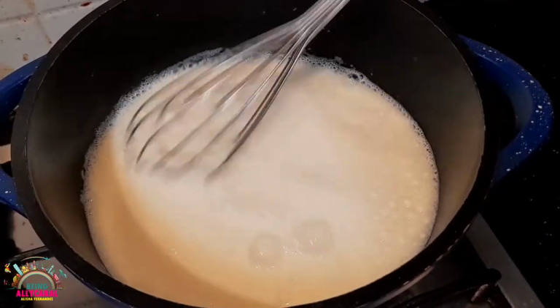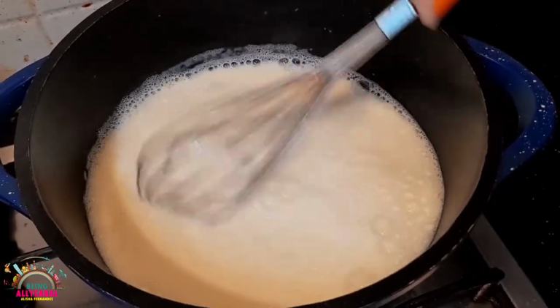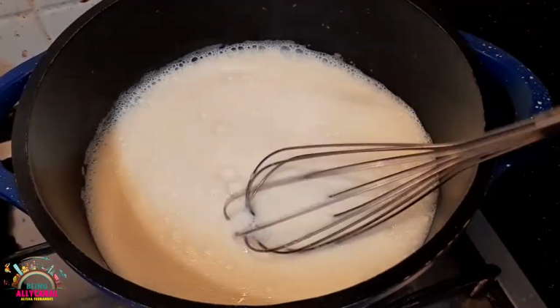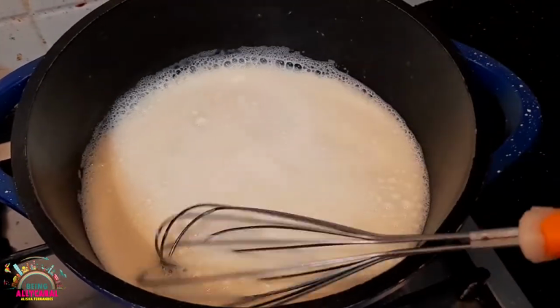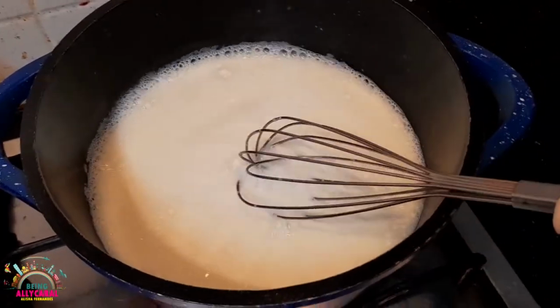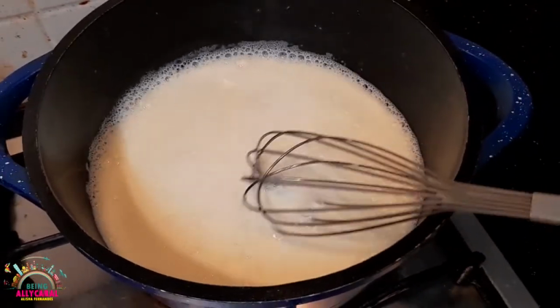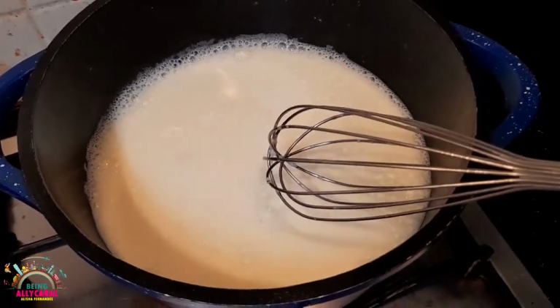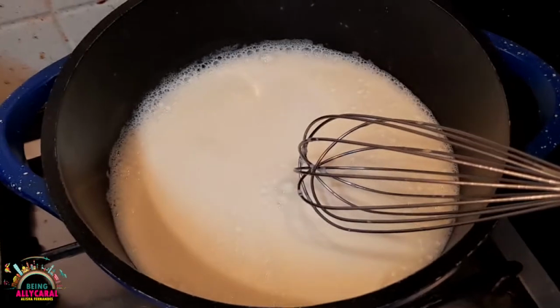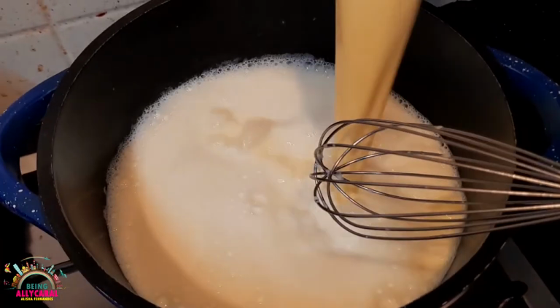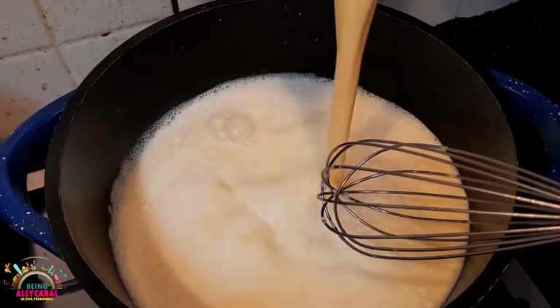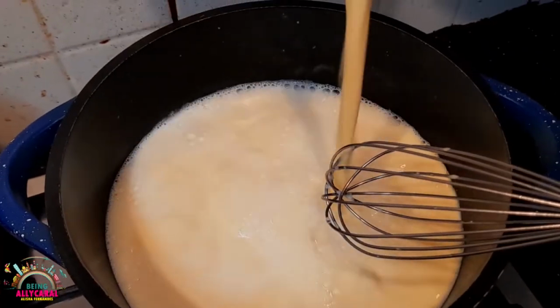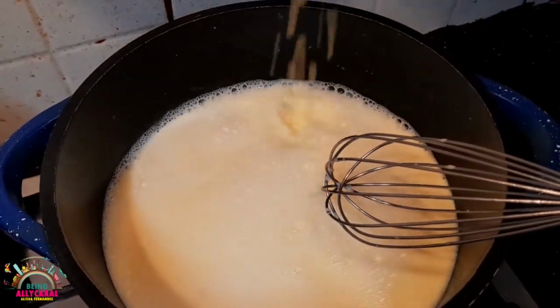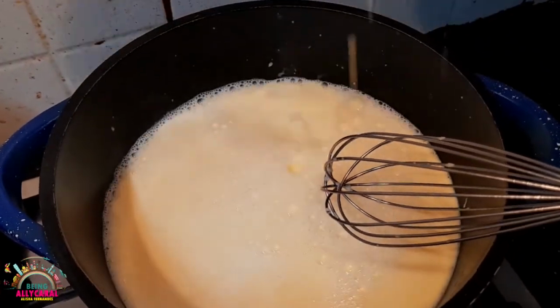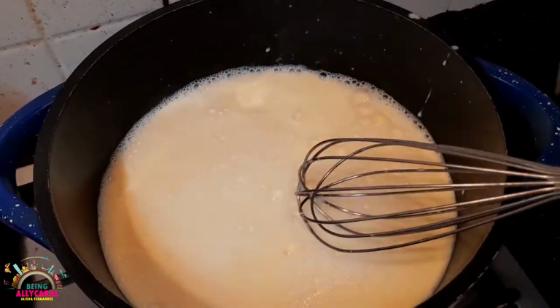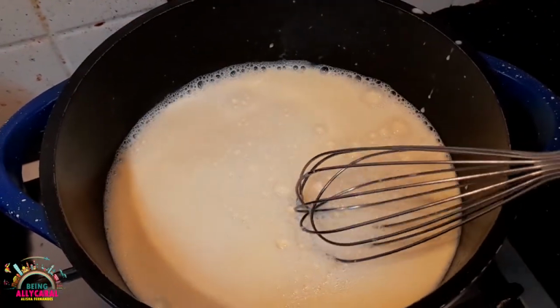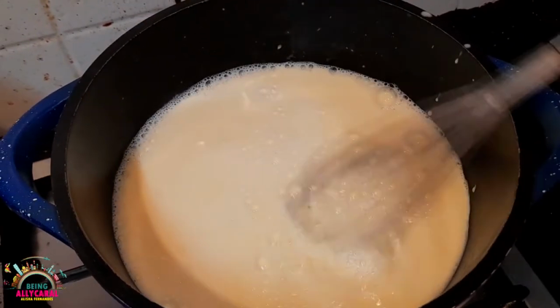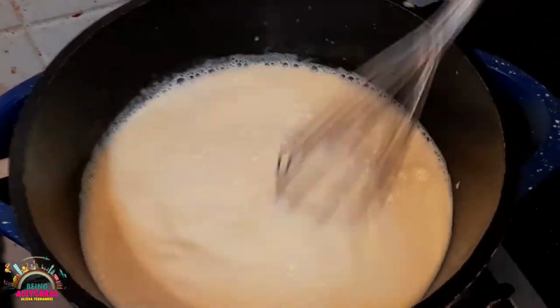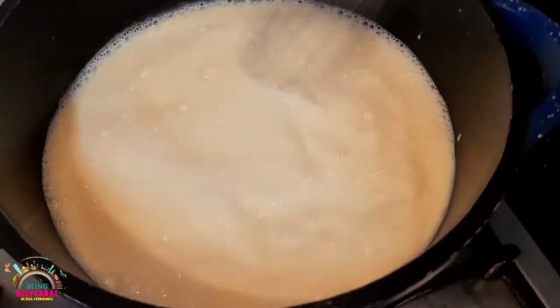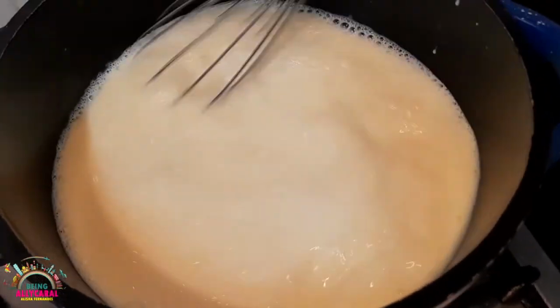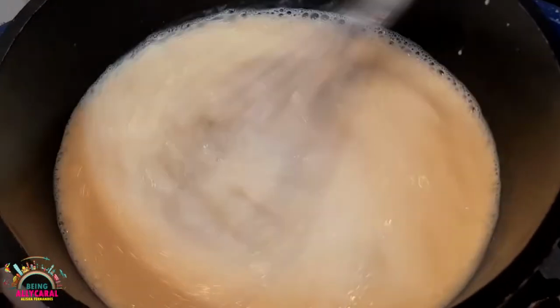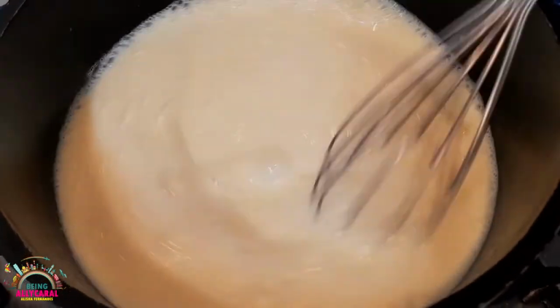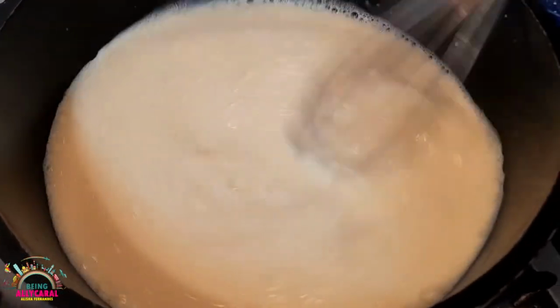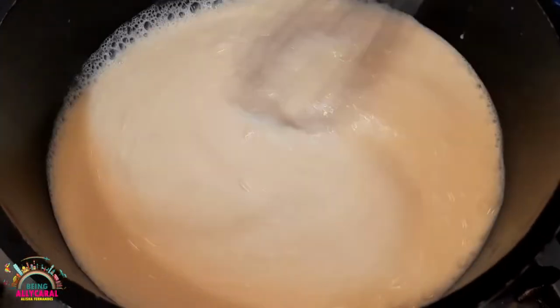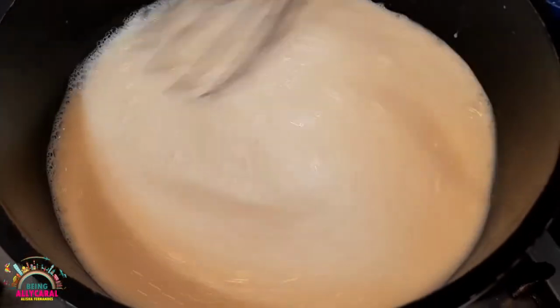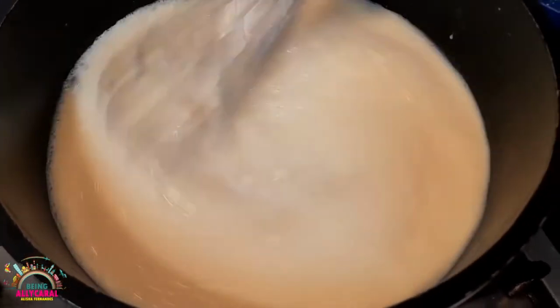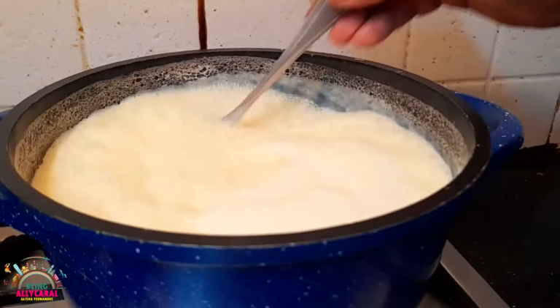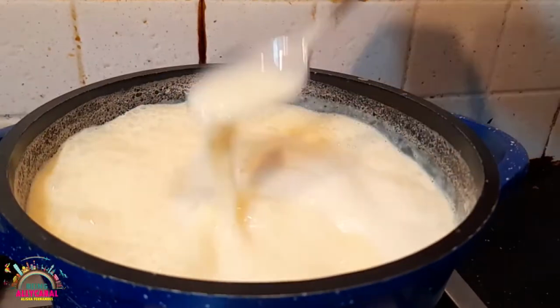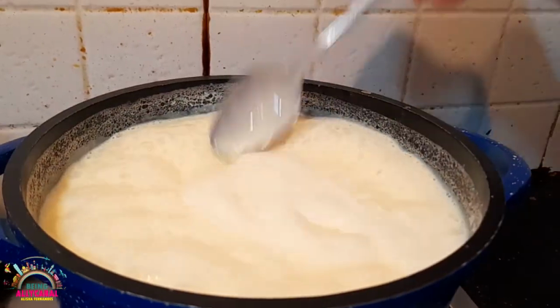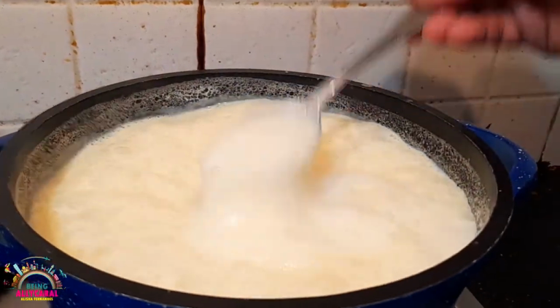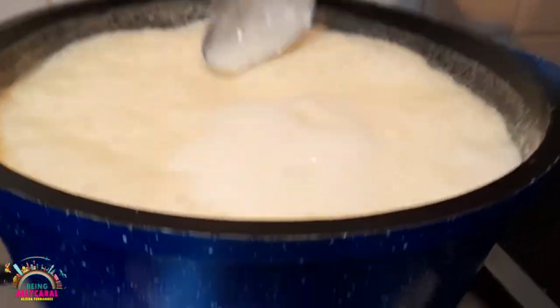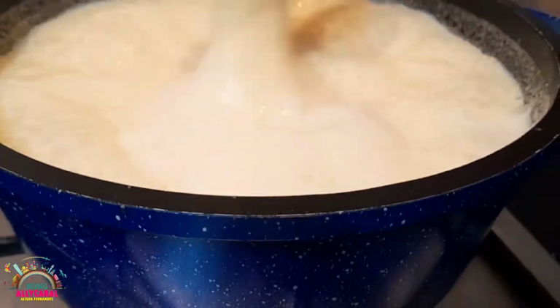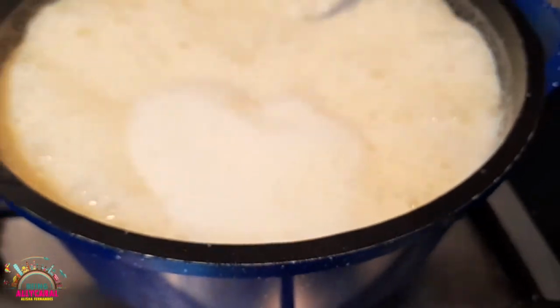Now what we're going to do is add the milk-mixed custard — it's a tongue twister — the milk-mixed custard into the milk which is boiling, and we're going to stir everything together.